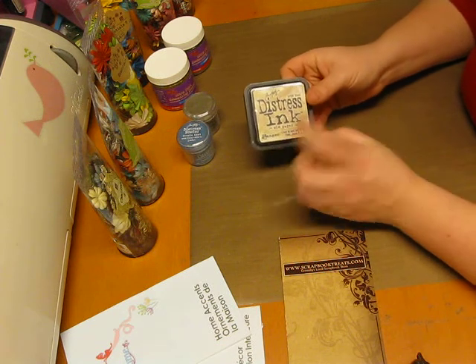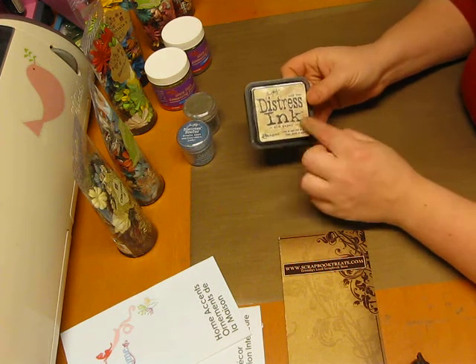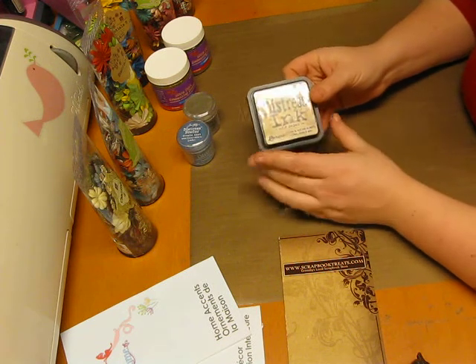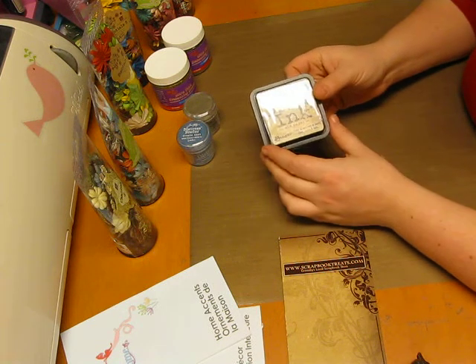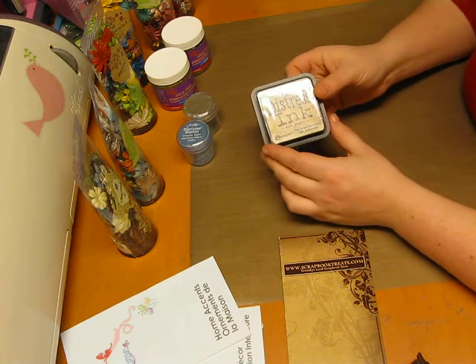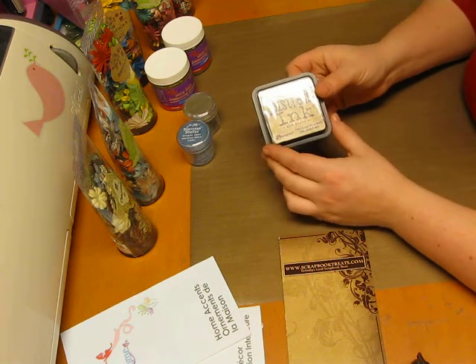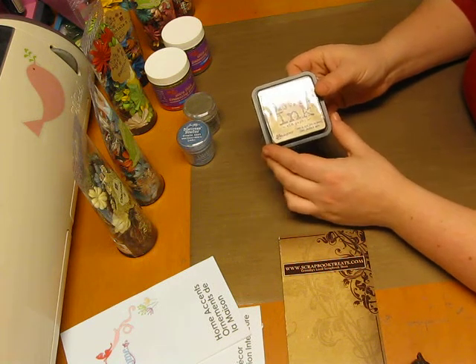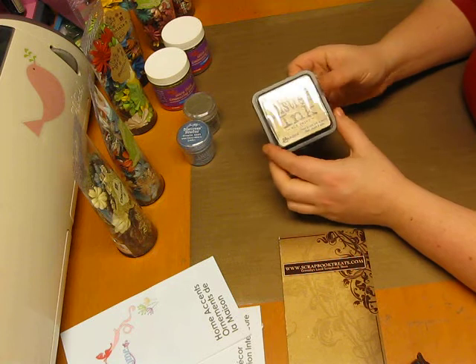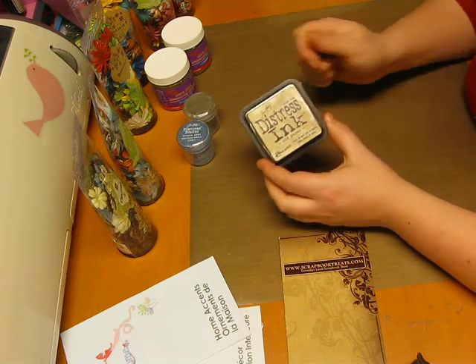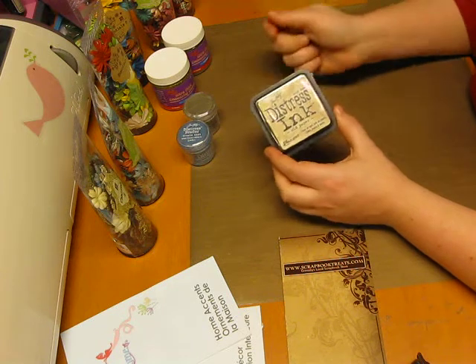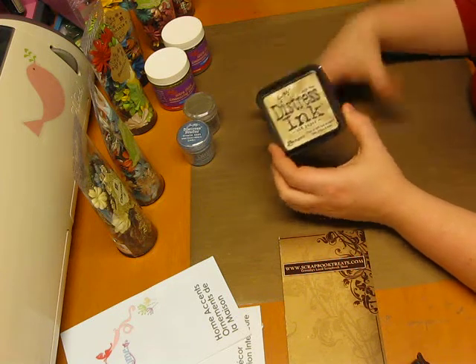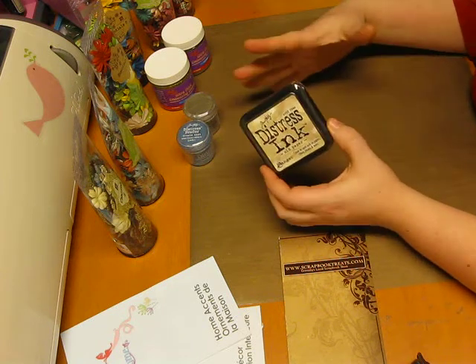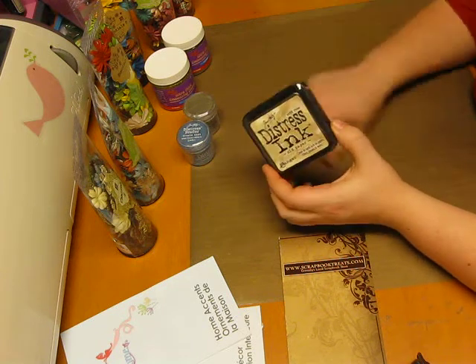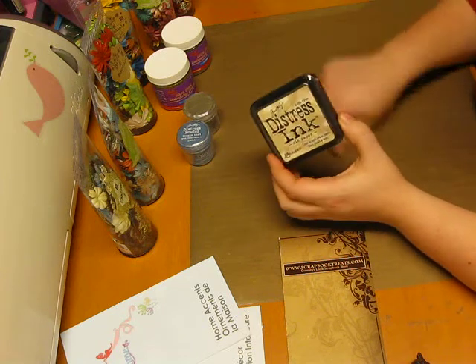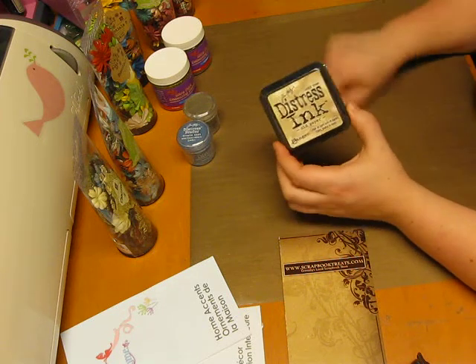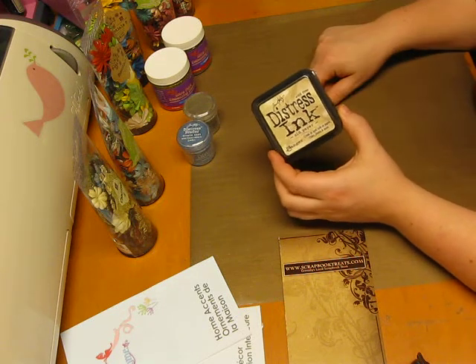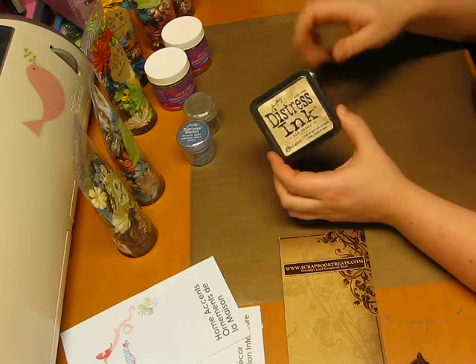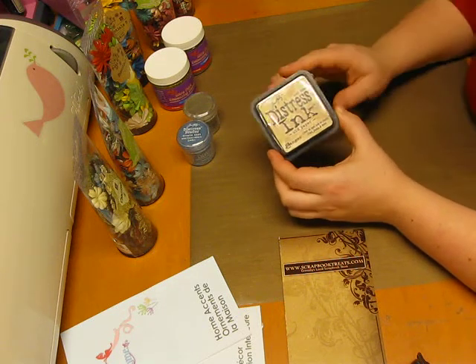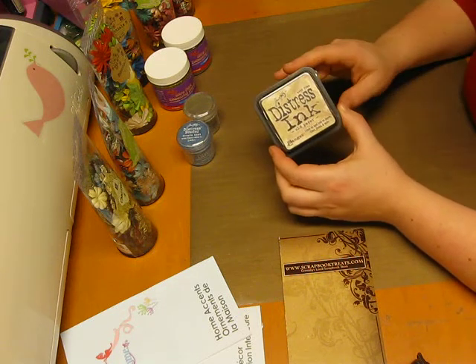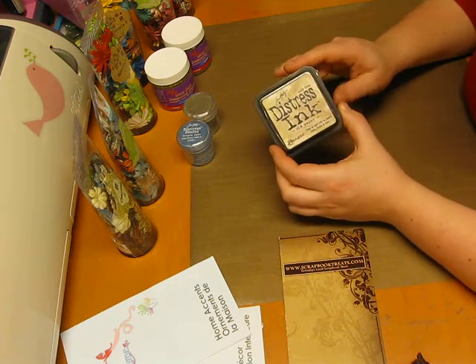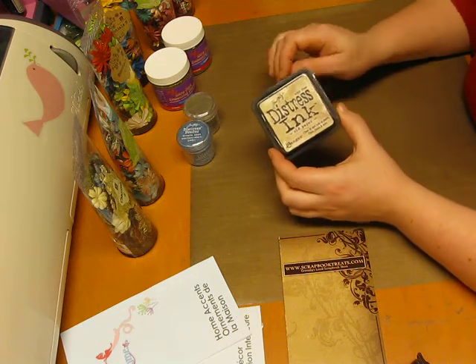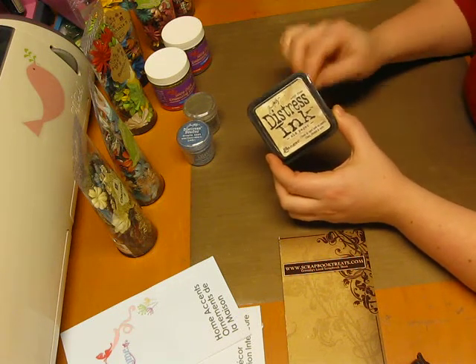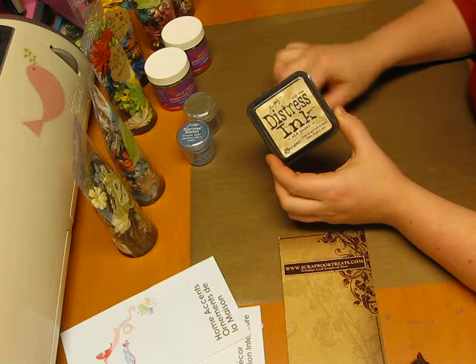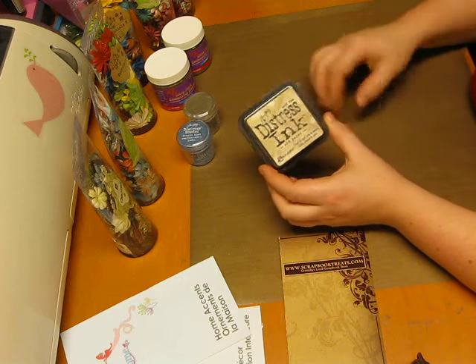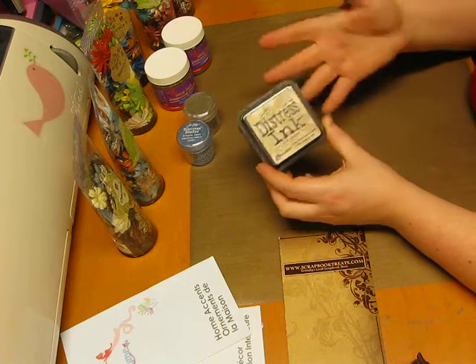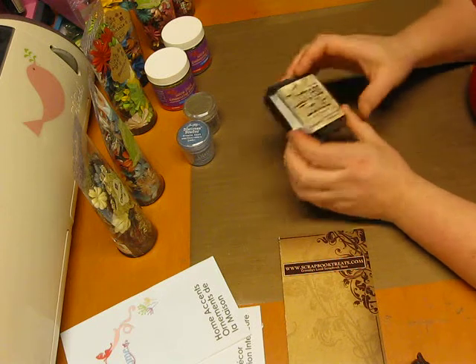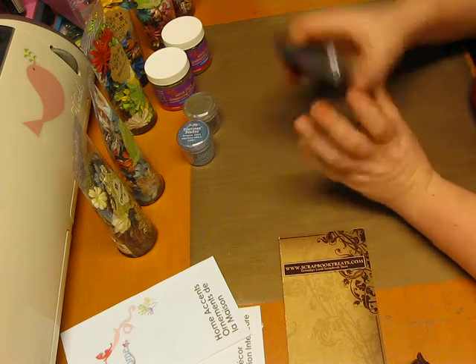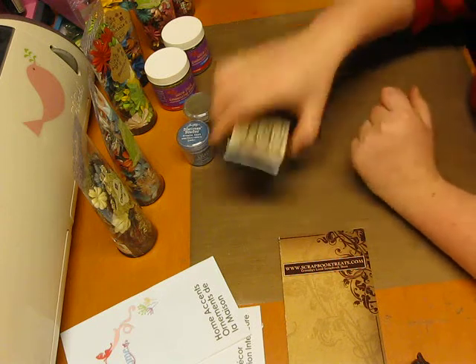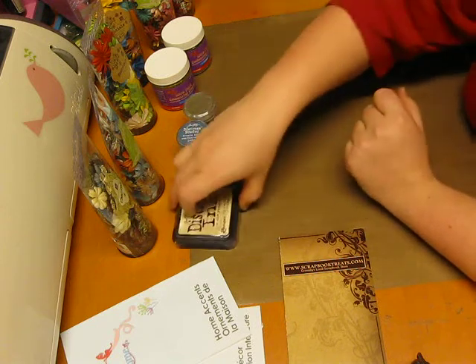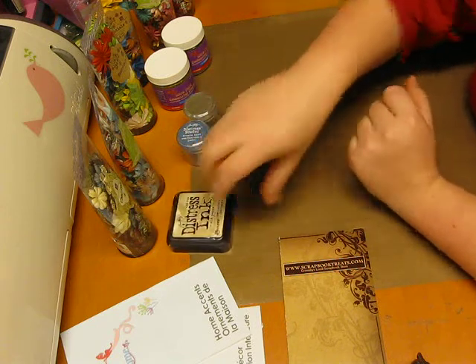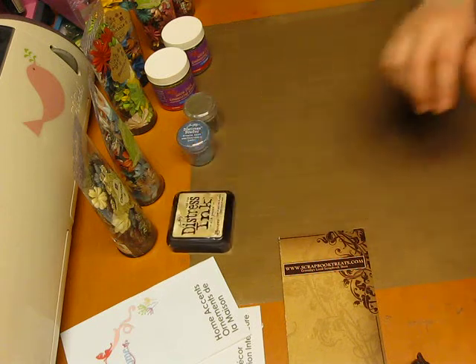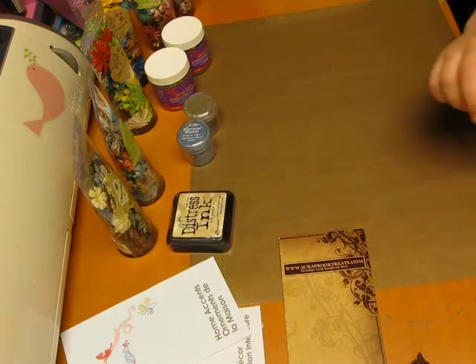I got Distress Ink in Old Paper because I don't have that one. I love my Tea Dye — if you have a white piece of paper, put the Tea Dye on it and then take Walnut Stain and go along the edge. It looks like it's 100 years old. It's great, love it.